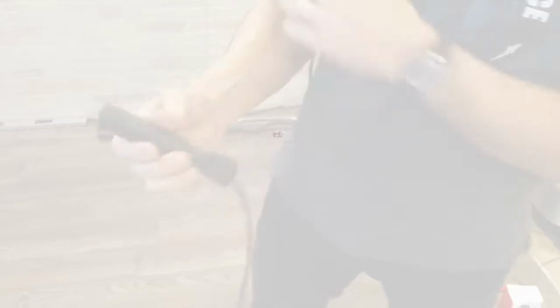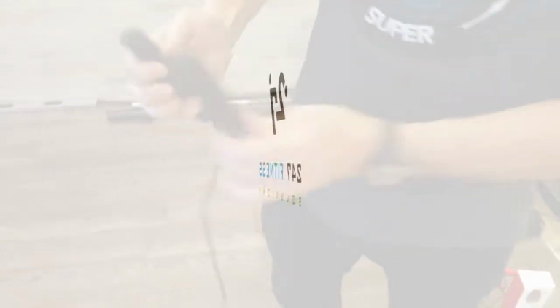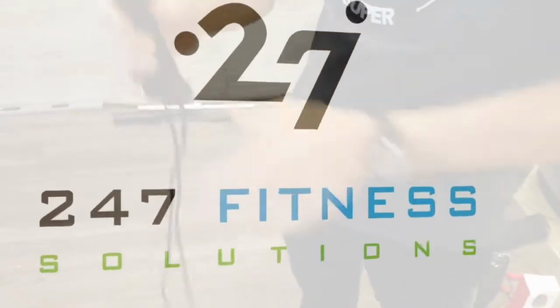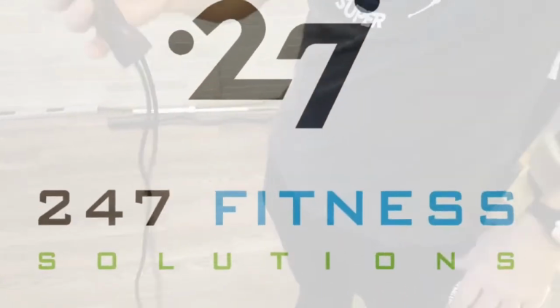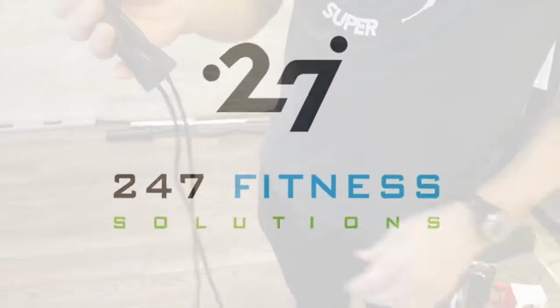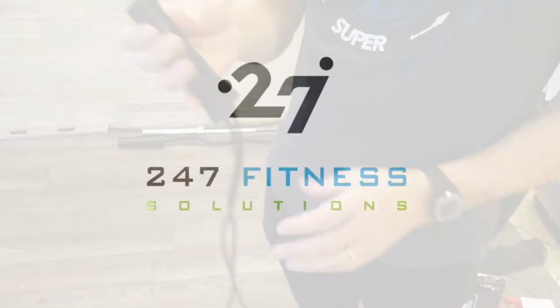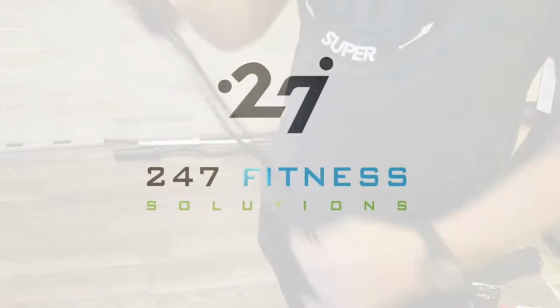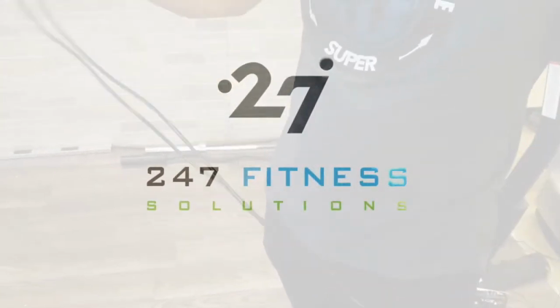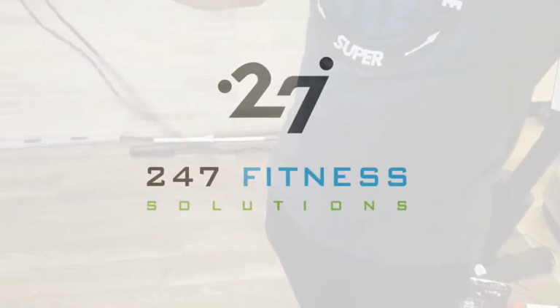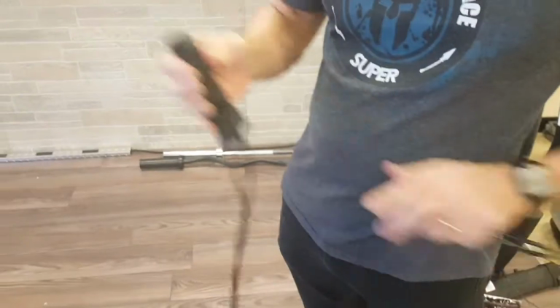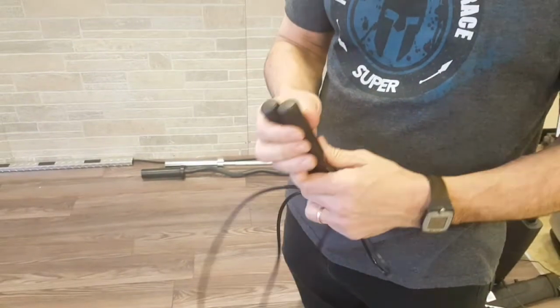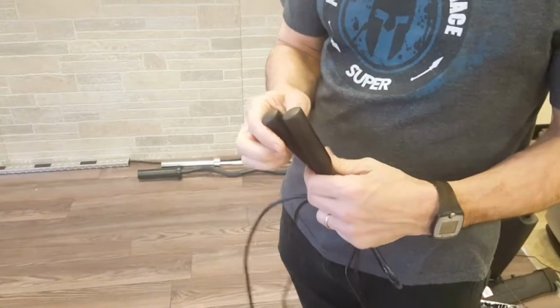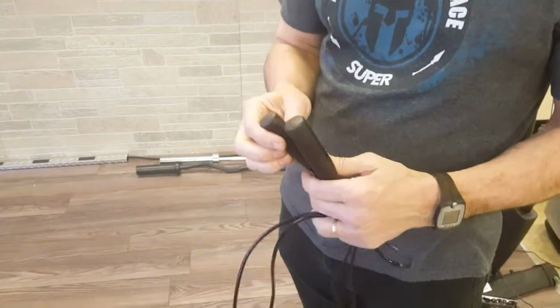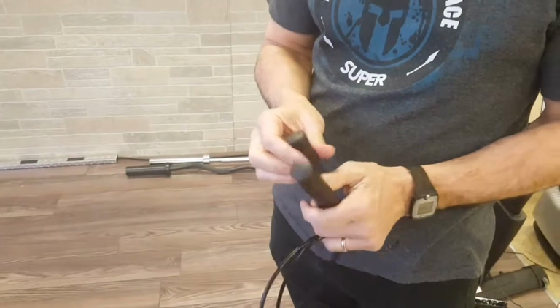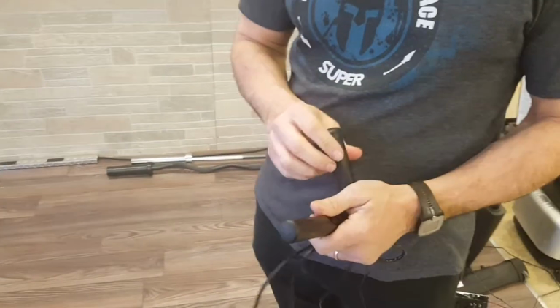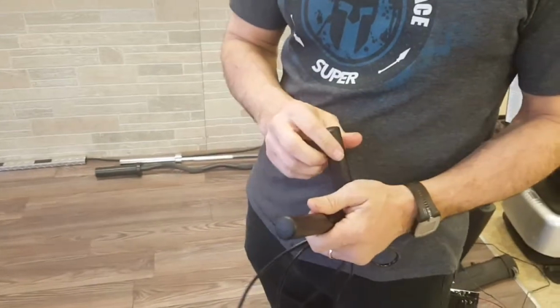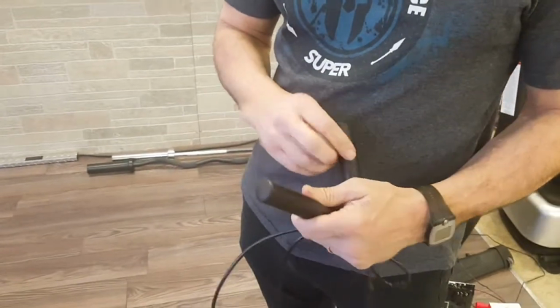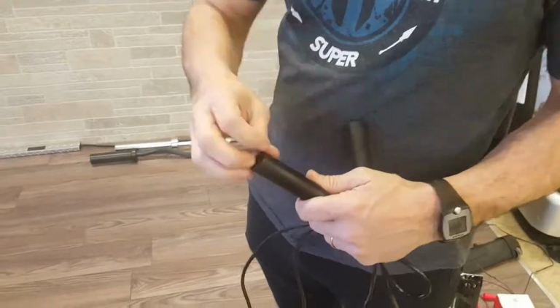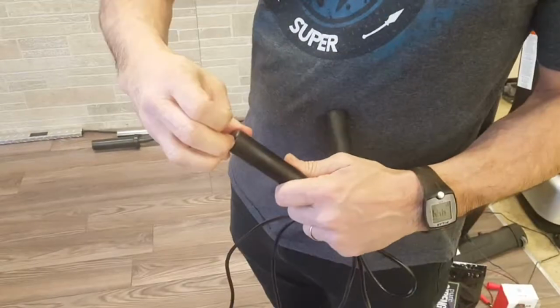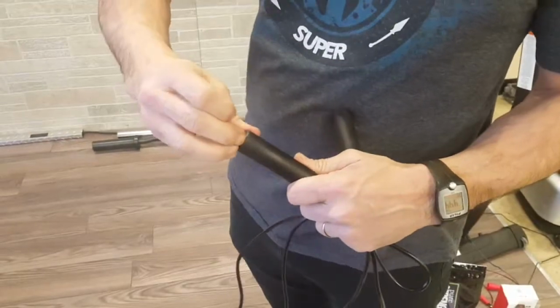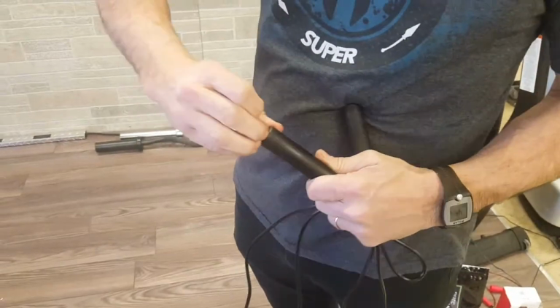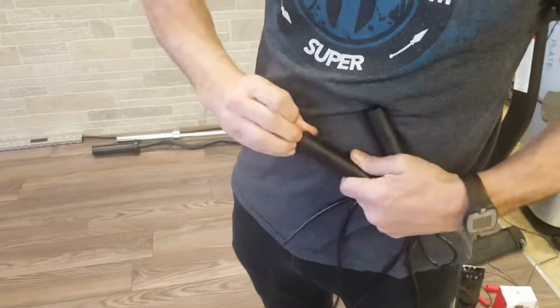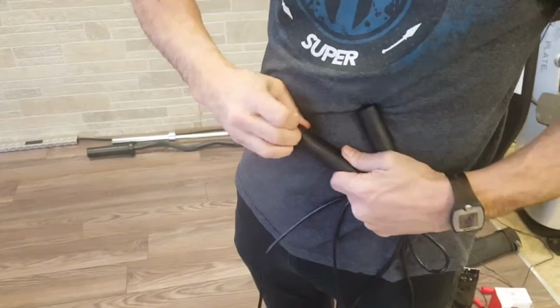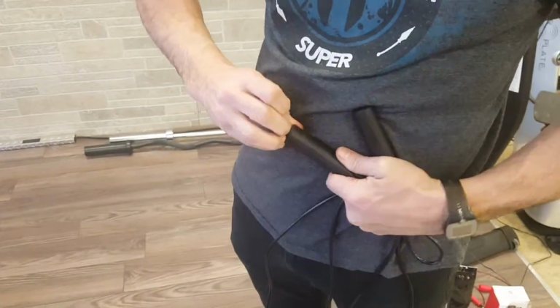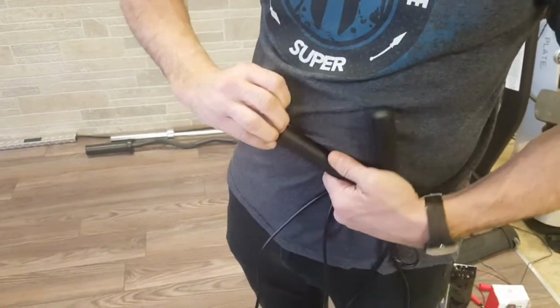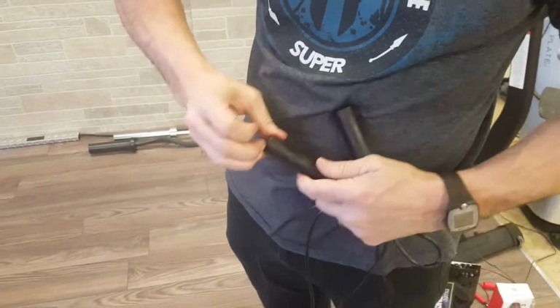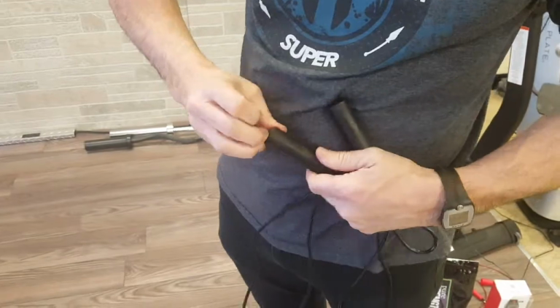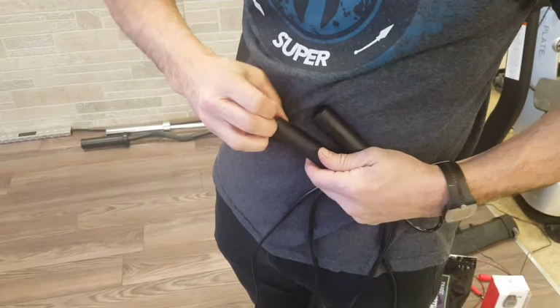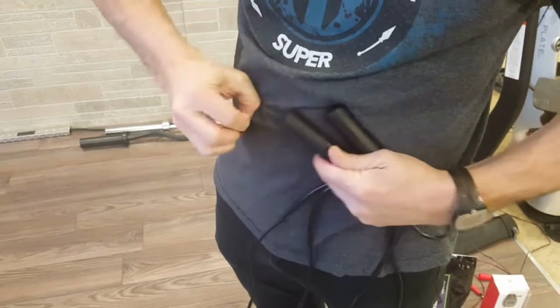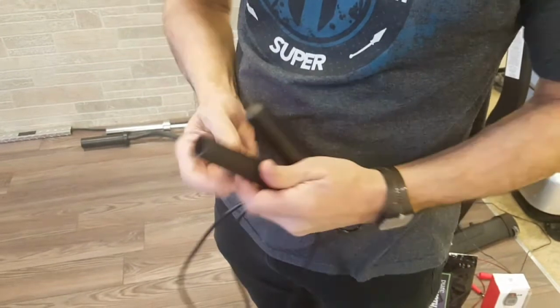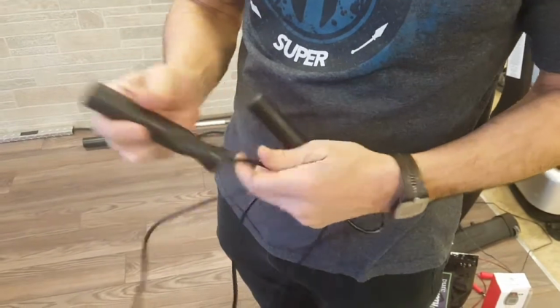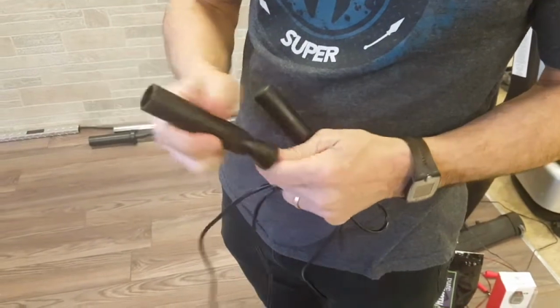Here talking today about the nylon skipping rope or jump rope. It does have bearings, it is completely adjustable, and it's under ten dollars. It really is a bargain. They last for quite some time. Very quick — you can do double unders, triple unders.